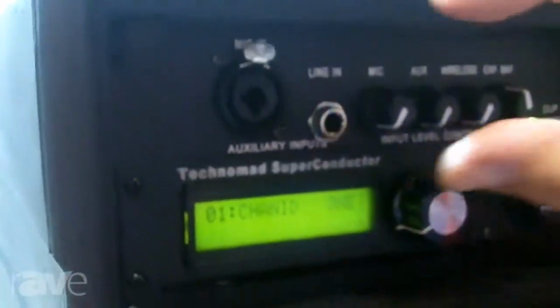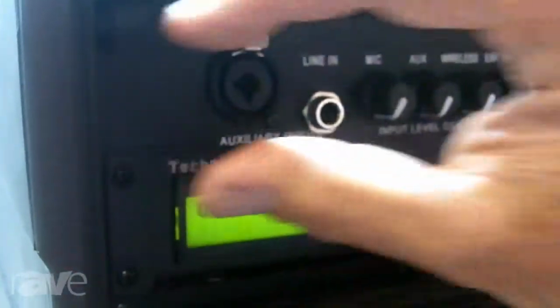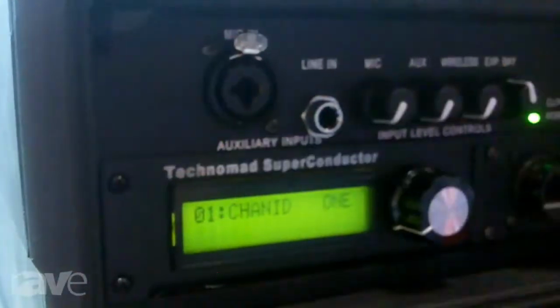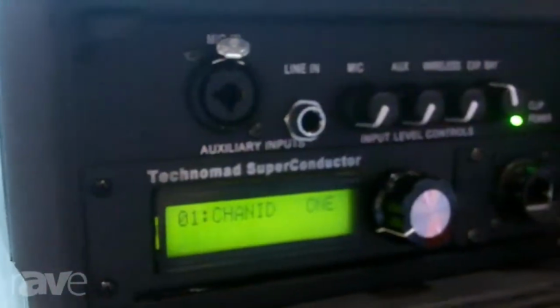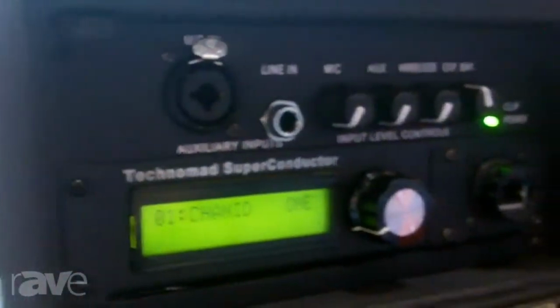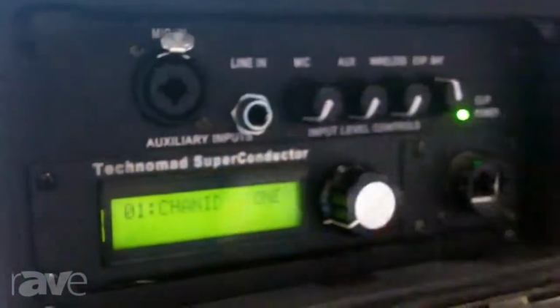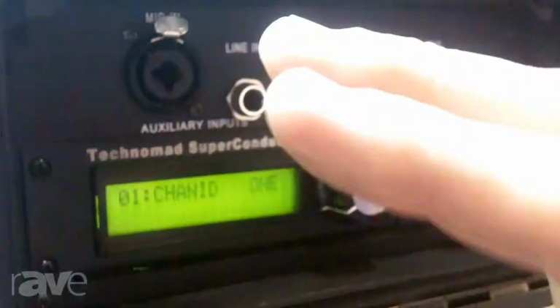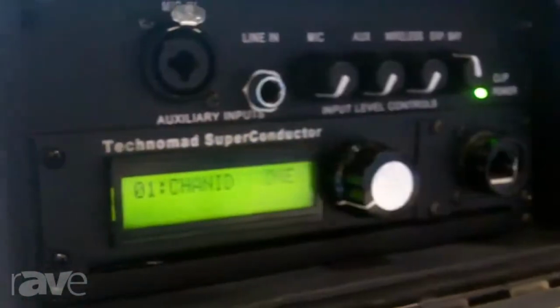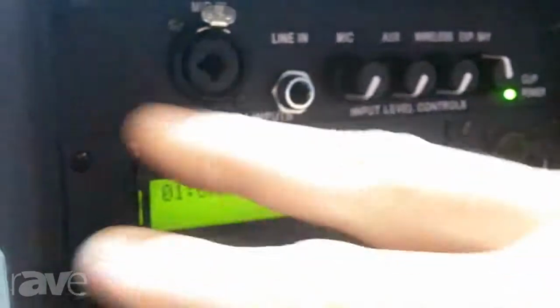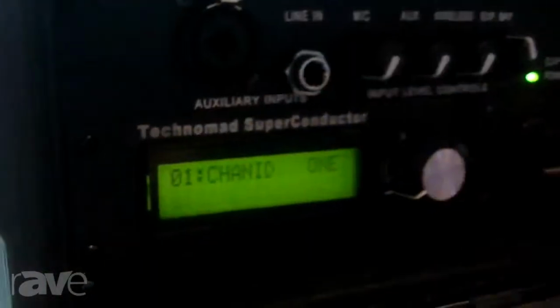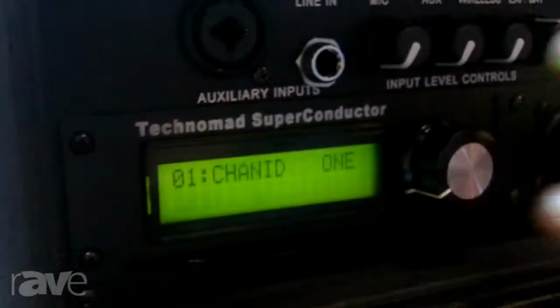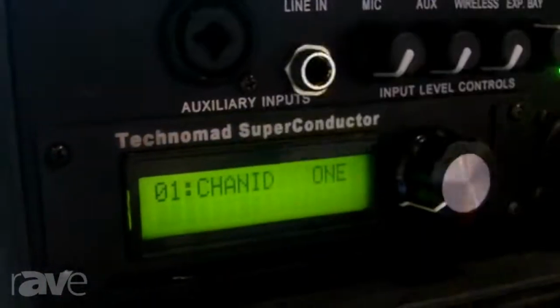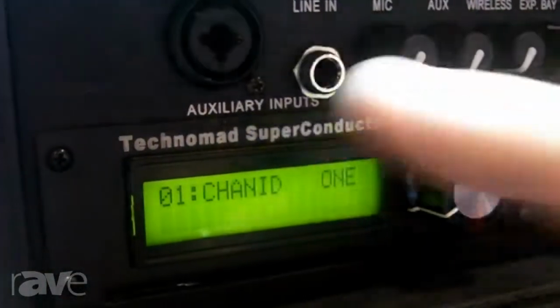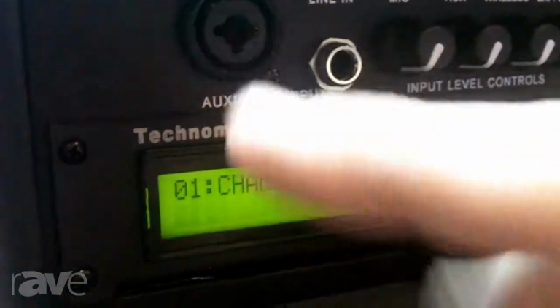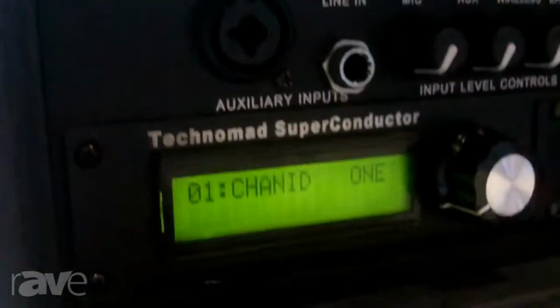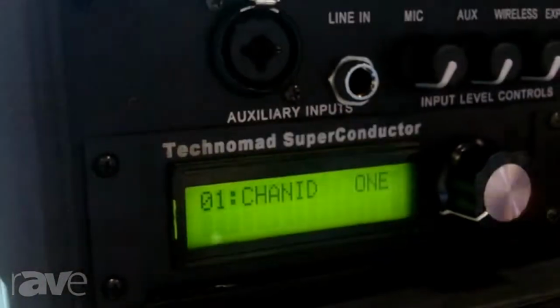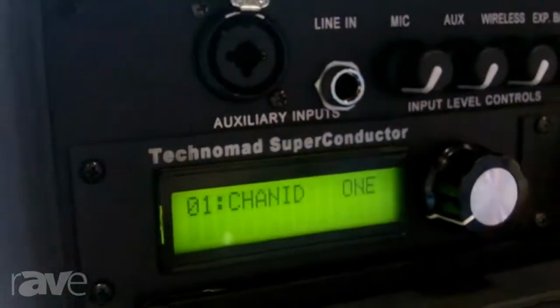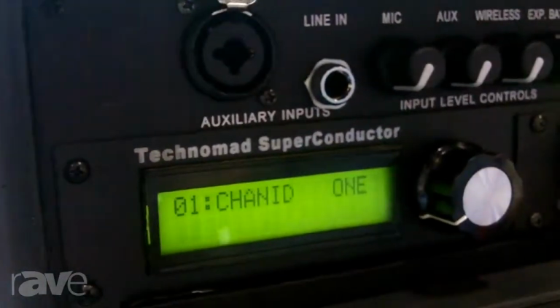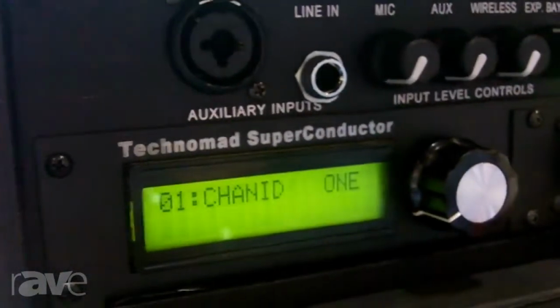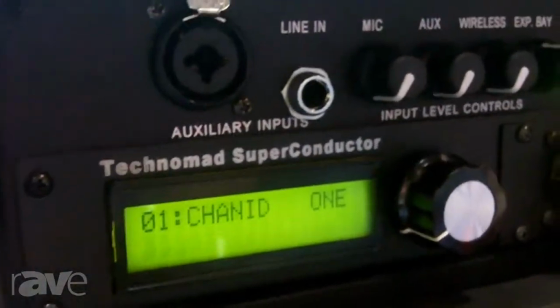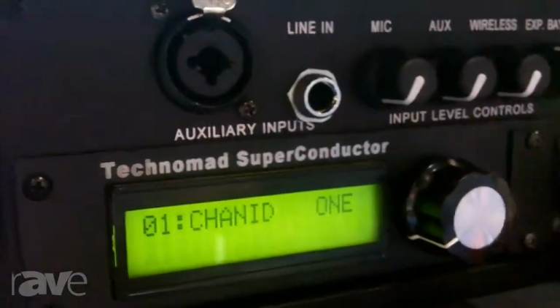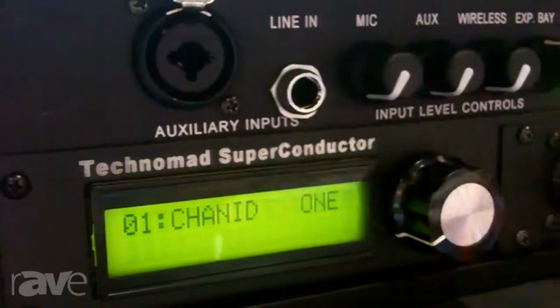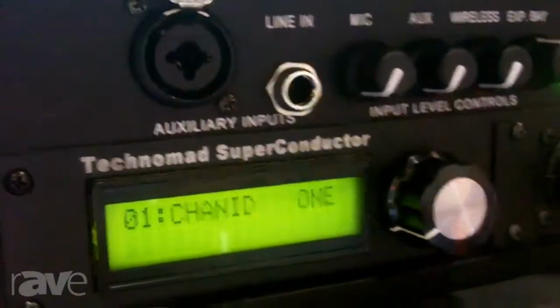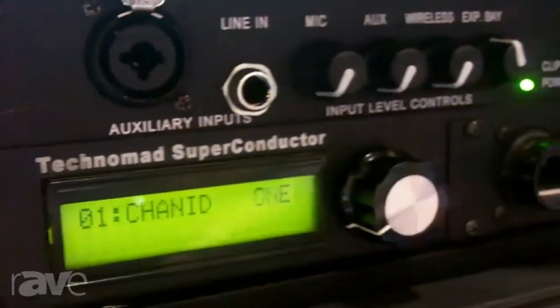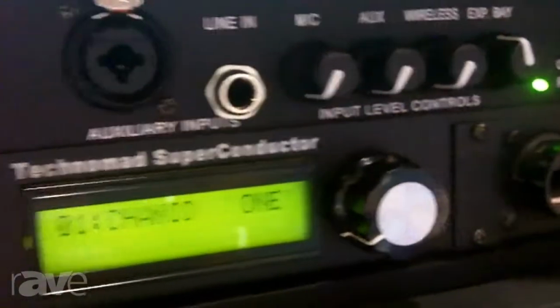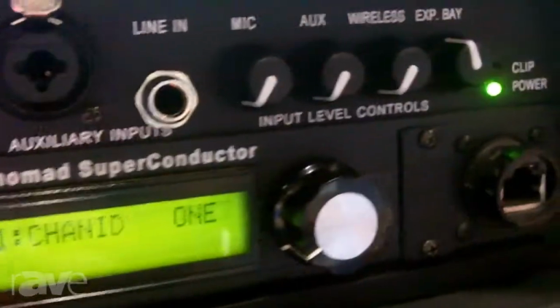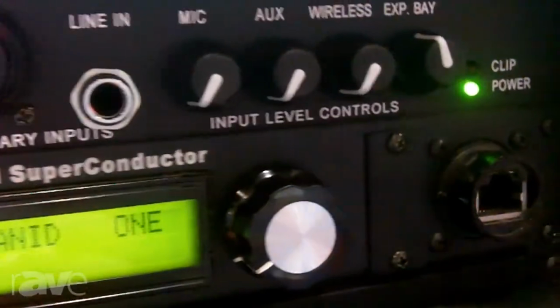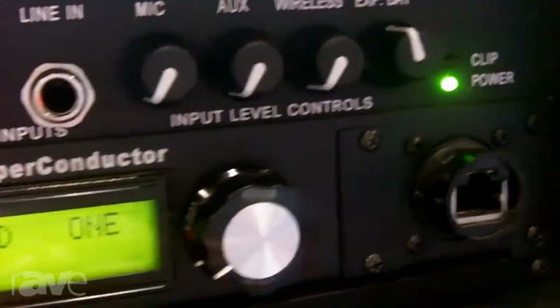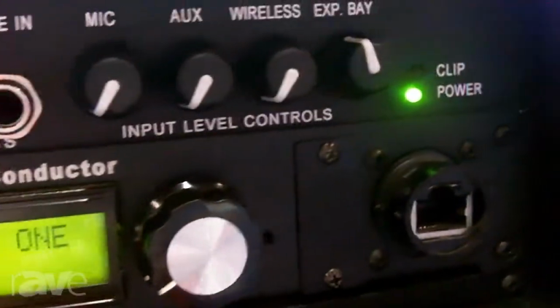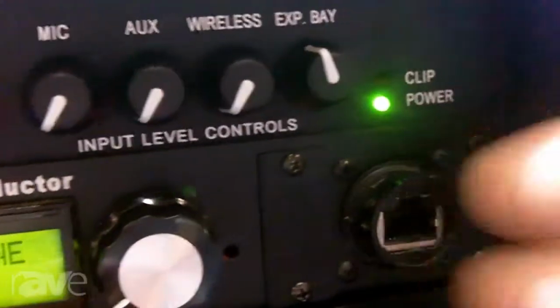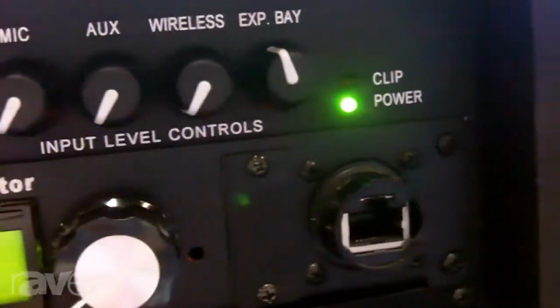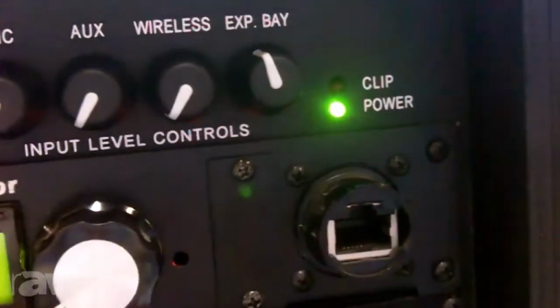There's also a four input mixer, and you've got an expansion slot where you can put accessories, including audio playback devices like our Schedulon slash superconductor, CD player, or even a second wireless mic channel.